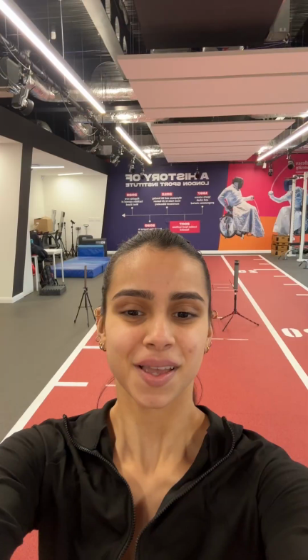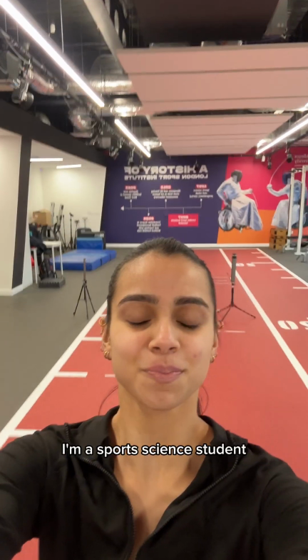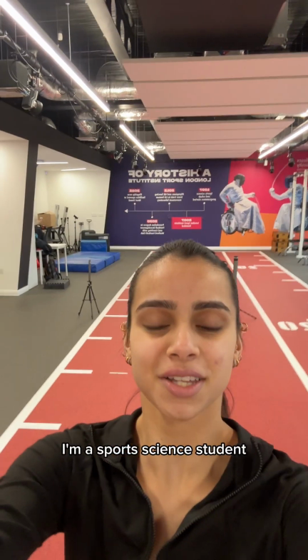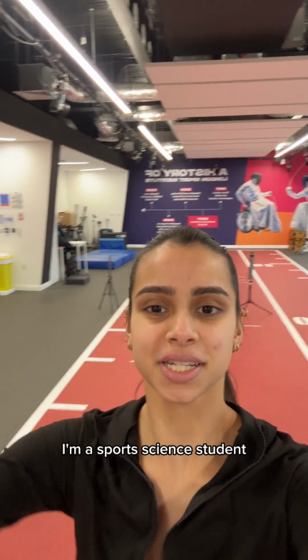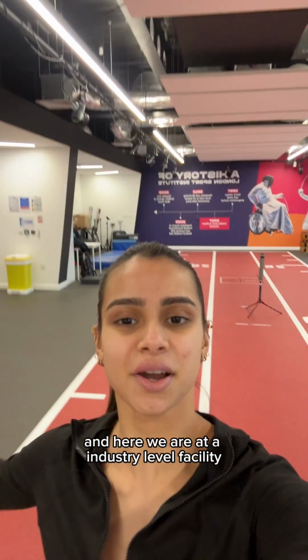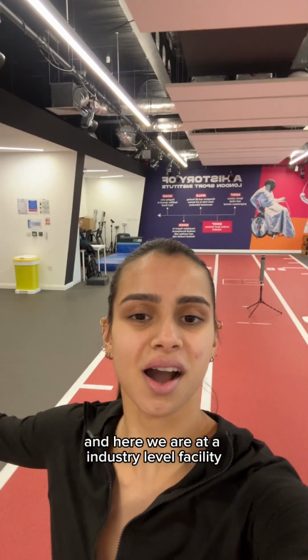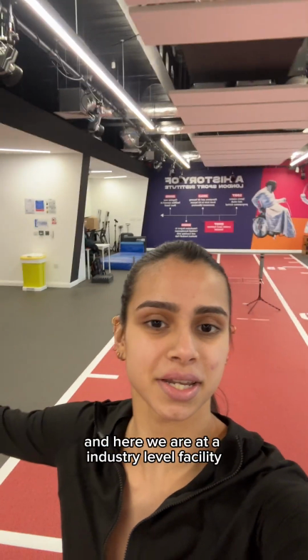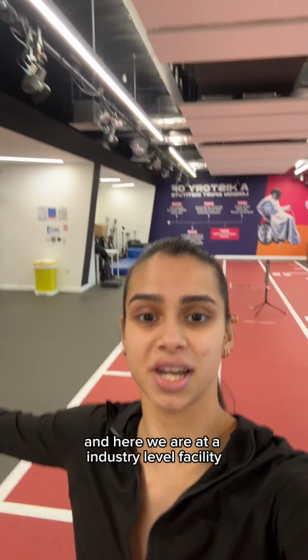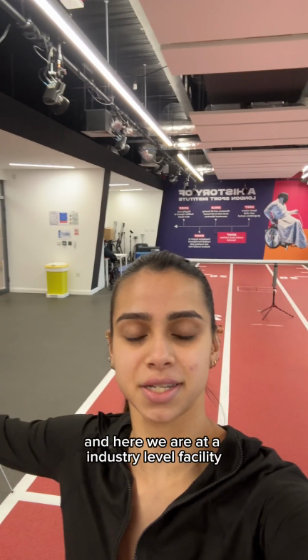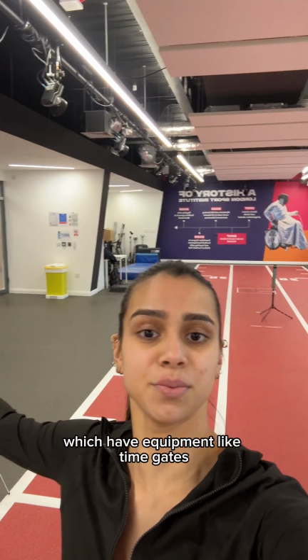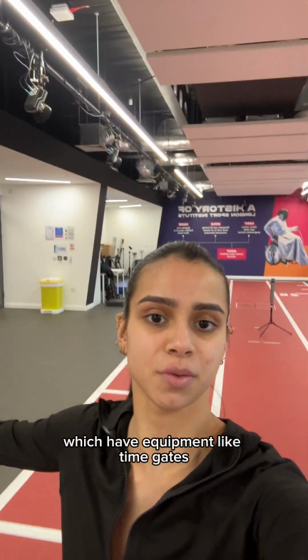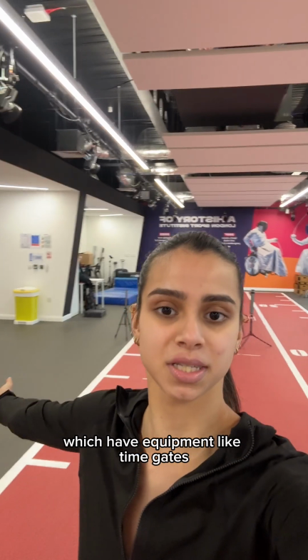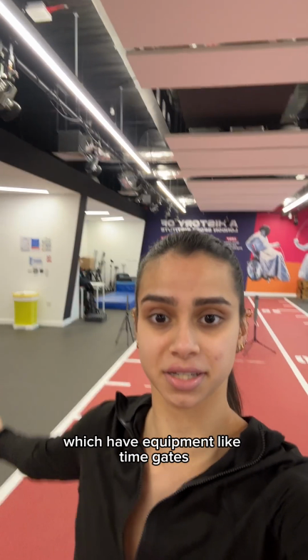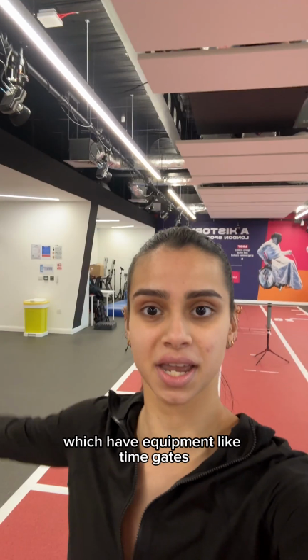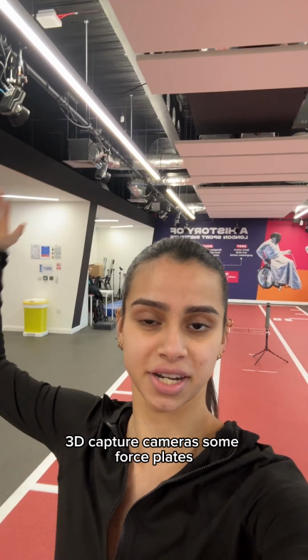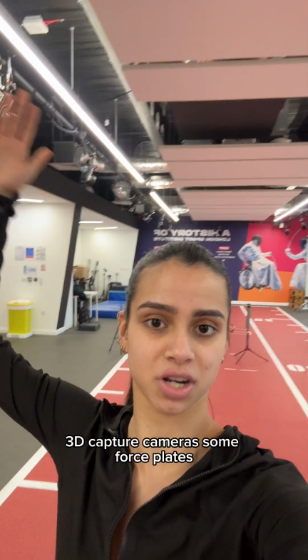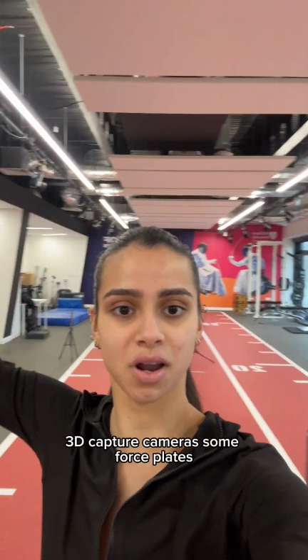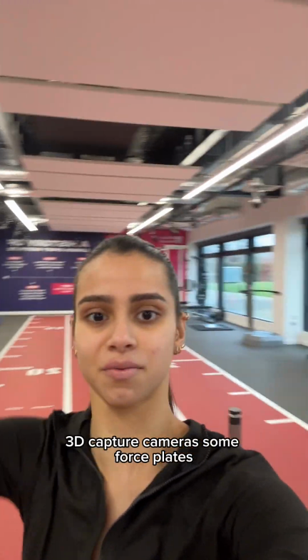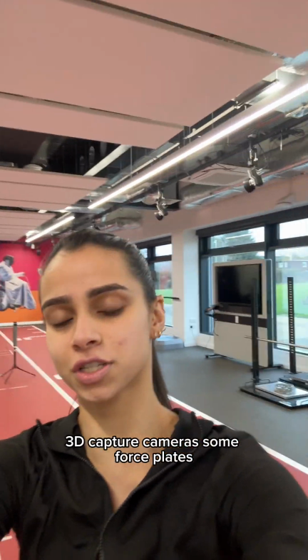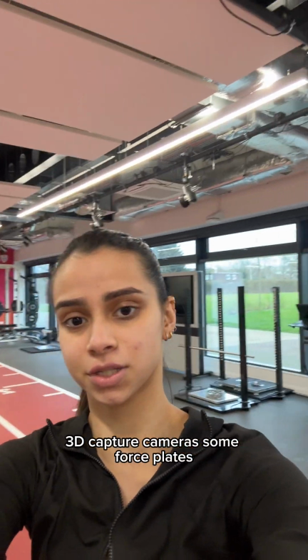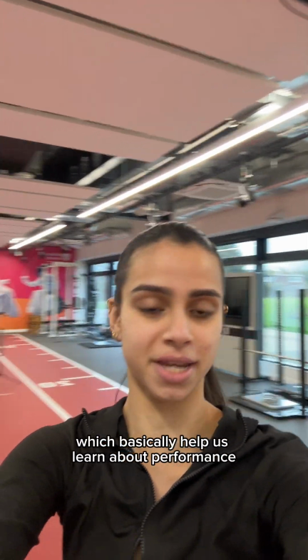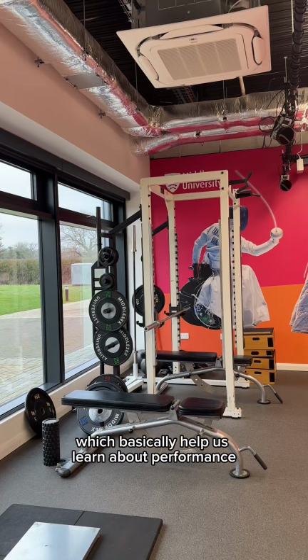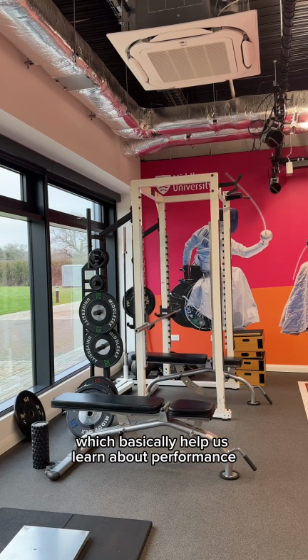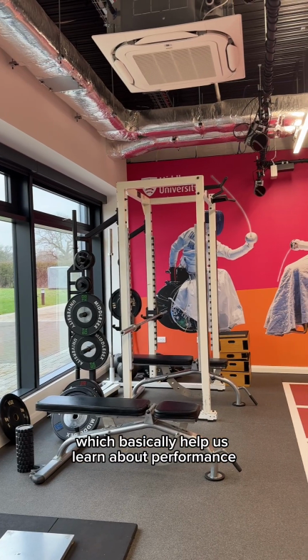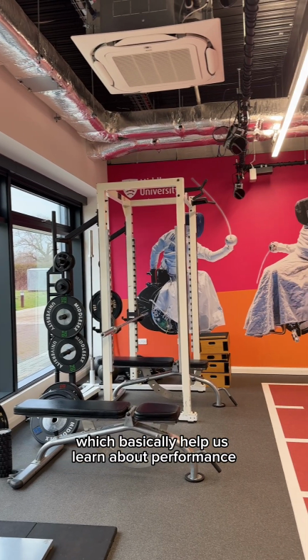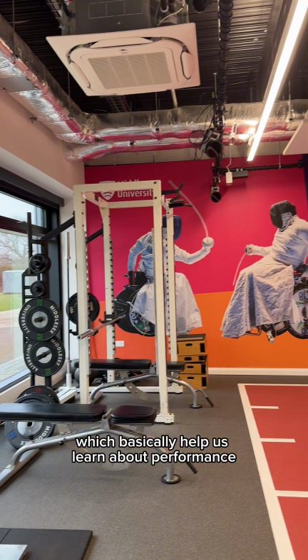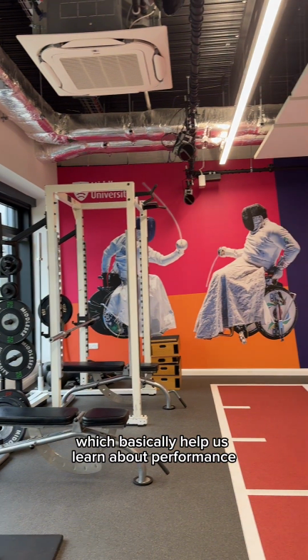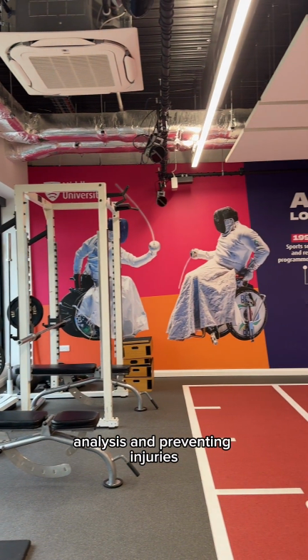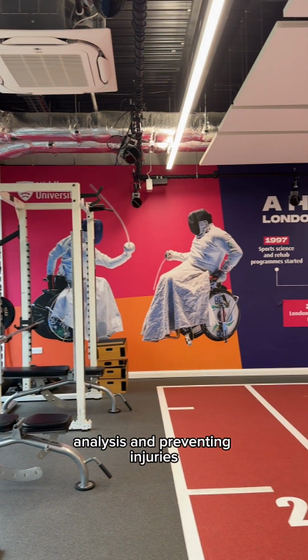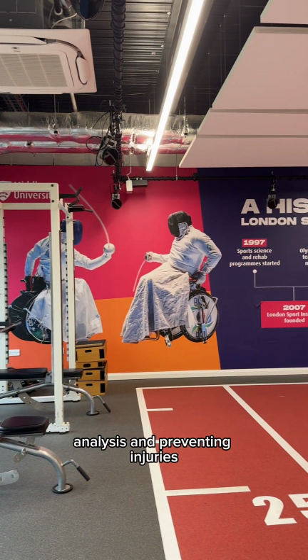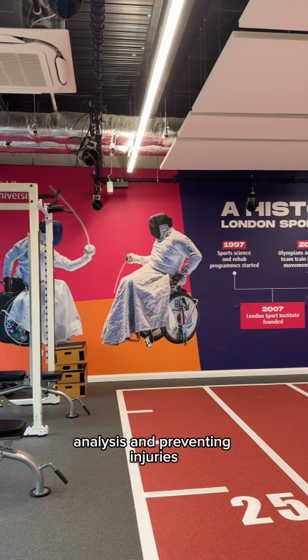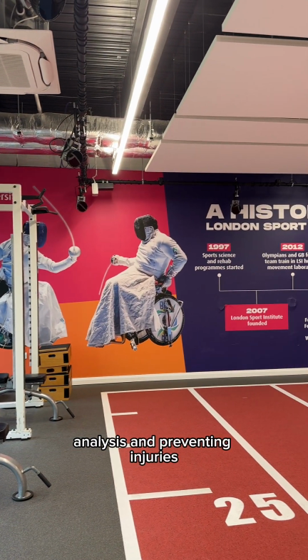I'm a sports science student and here we are at an industry level facility which has equipment like time gates, 3D capture cameras, and force plates, which basically help us learn about performance analysis and prevent injuries.